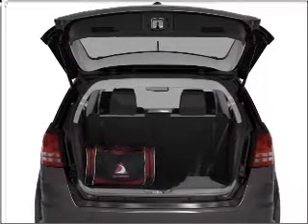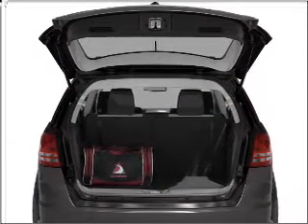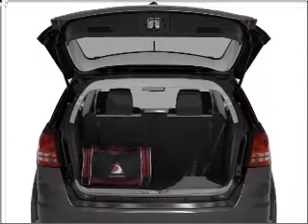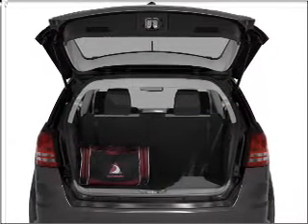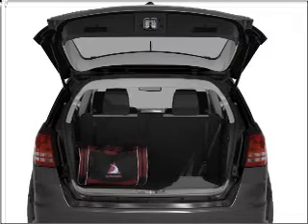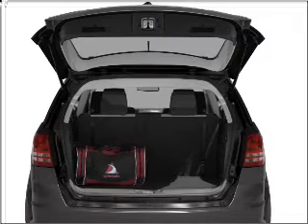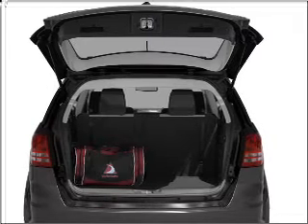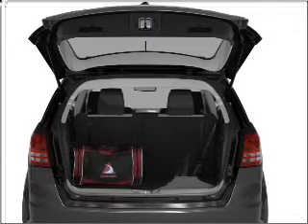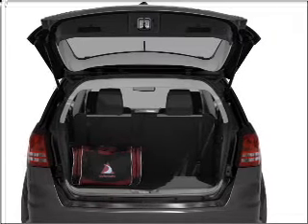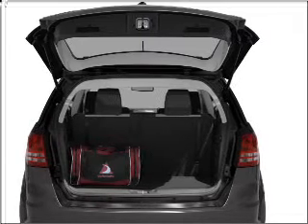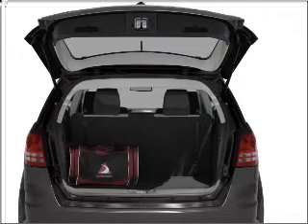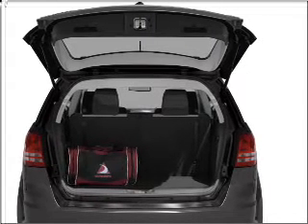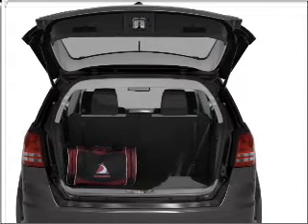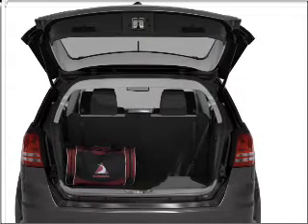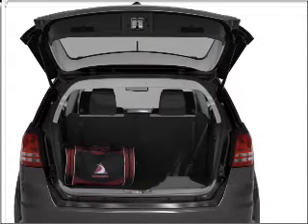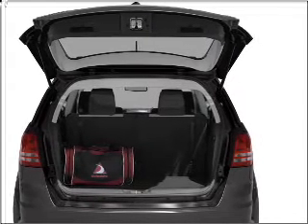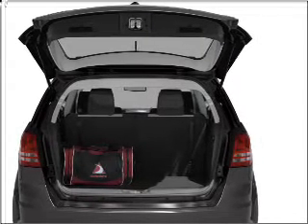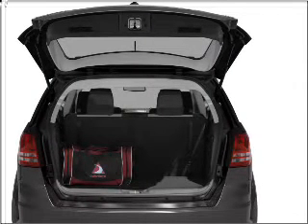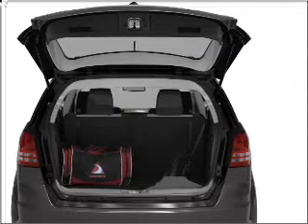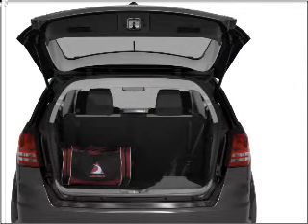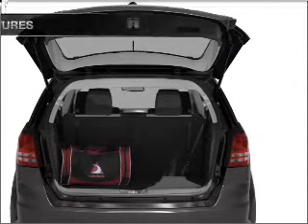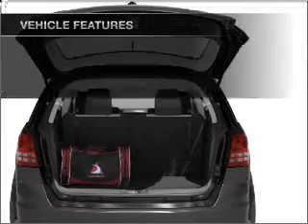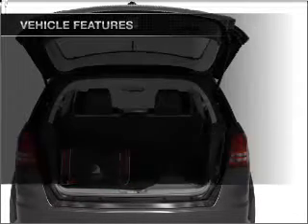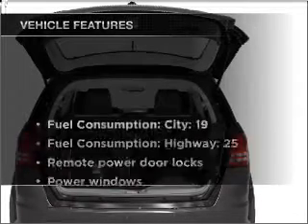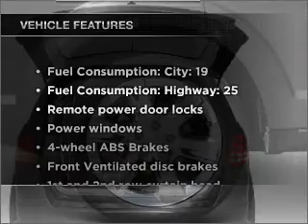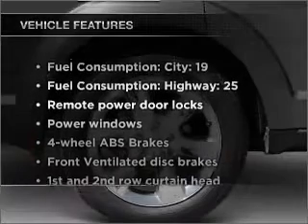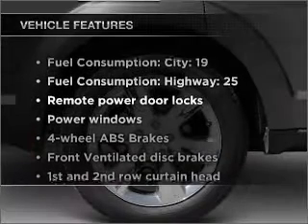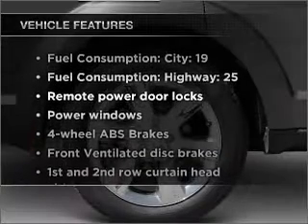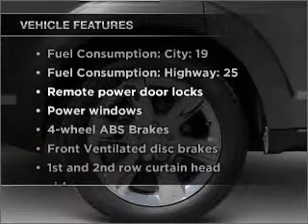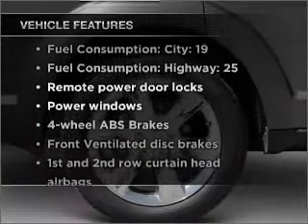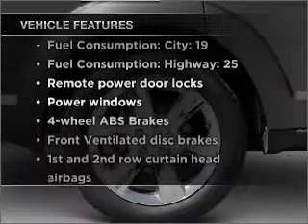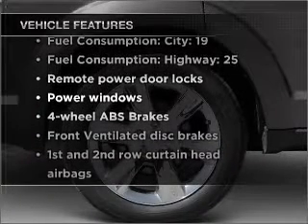Anti-lock brakes help you bring your vehicle to a safe stop. Heated seats are a desirable comfort feature. Plus, enjoy these notable features that are included in this vehicle.